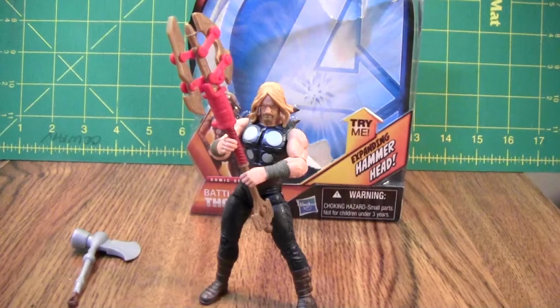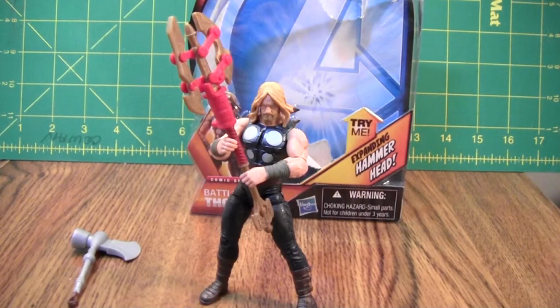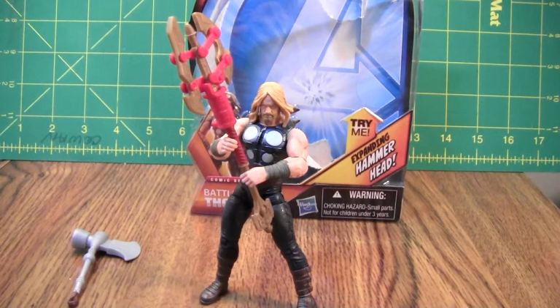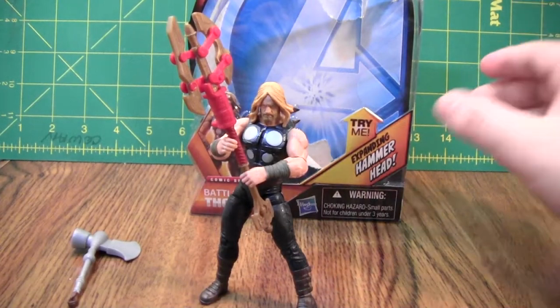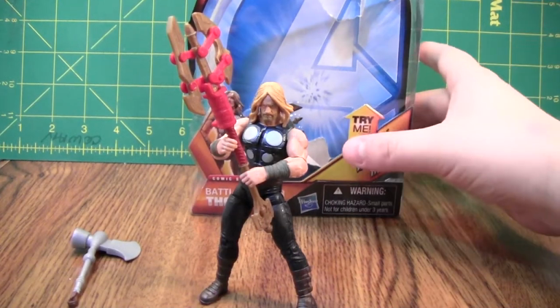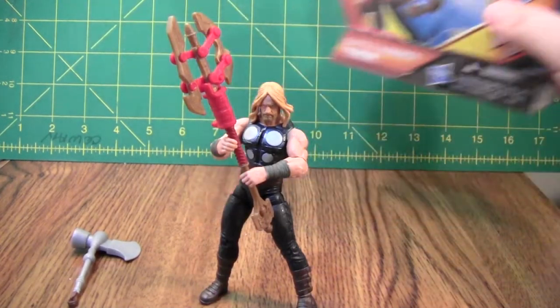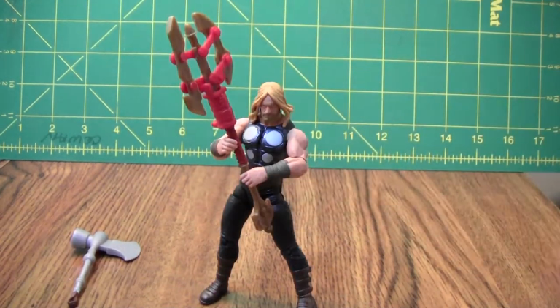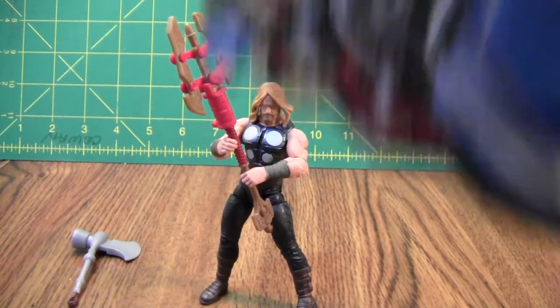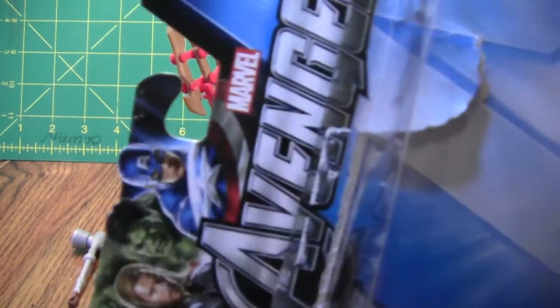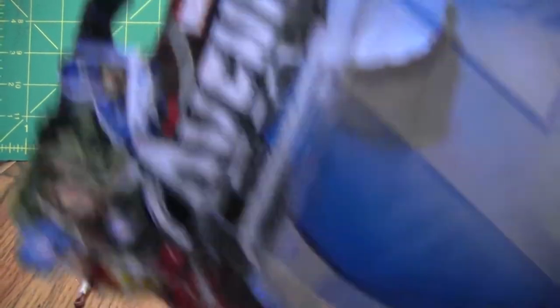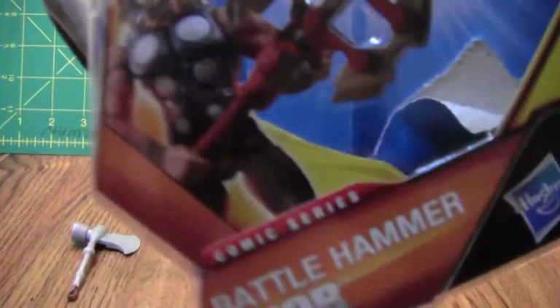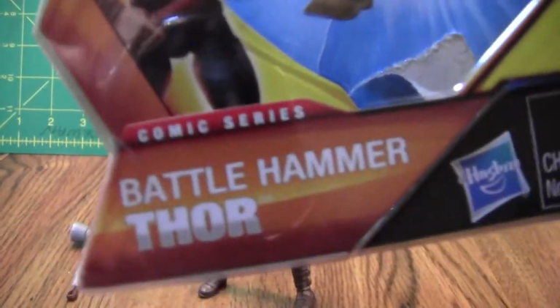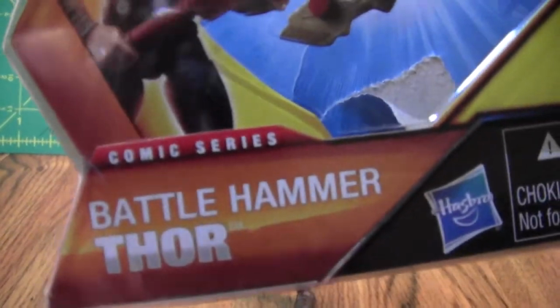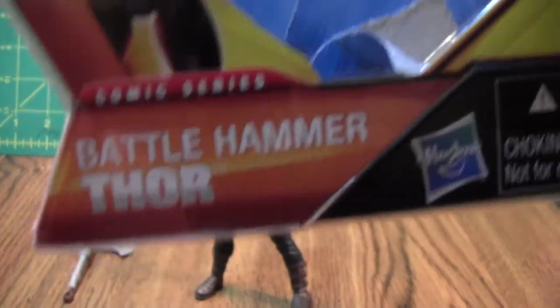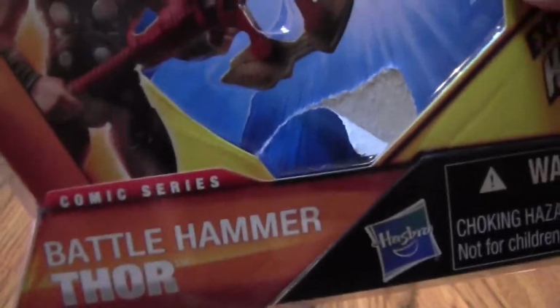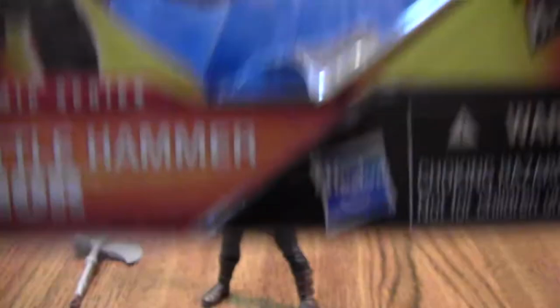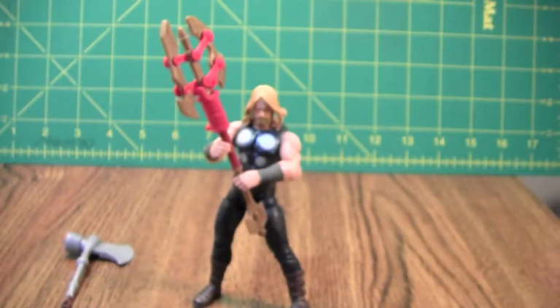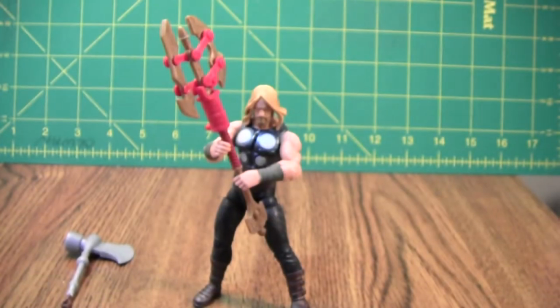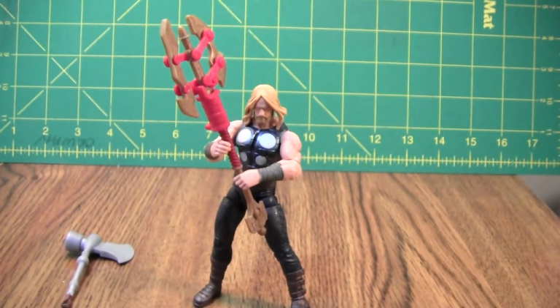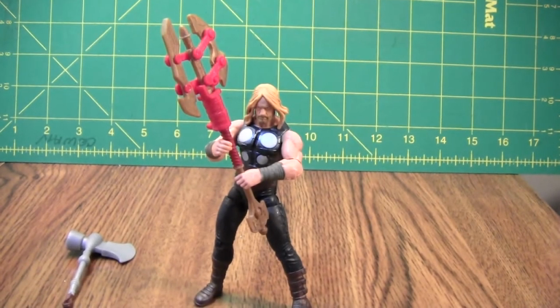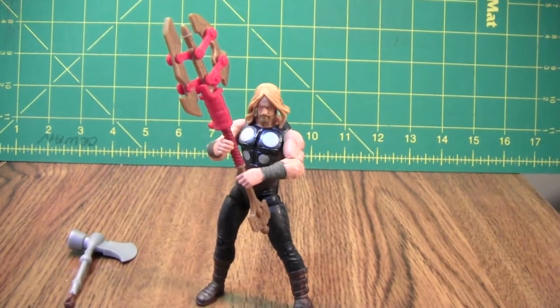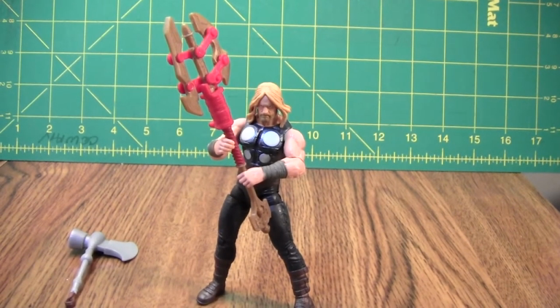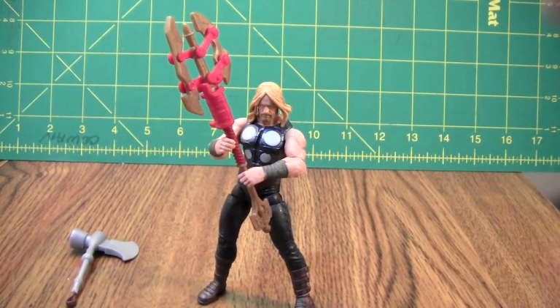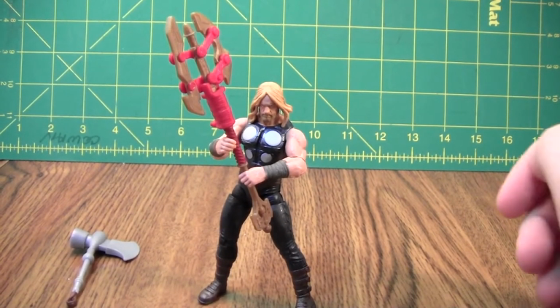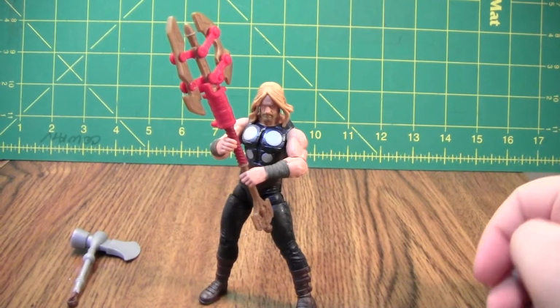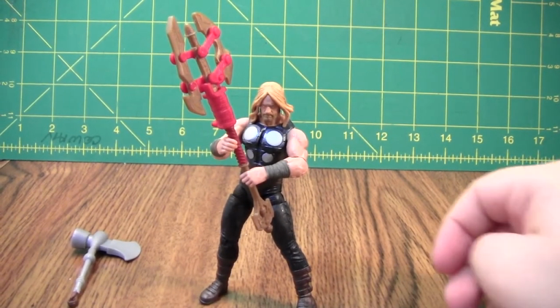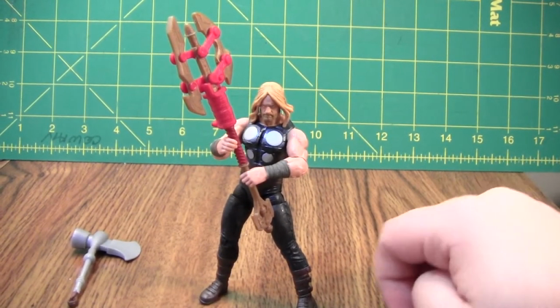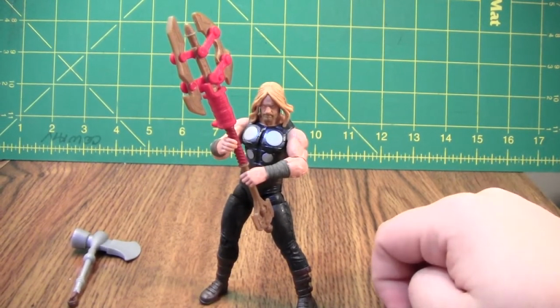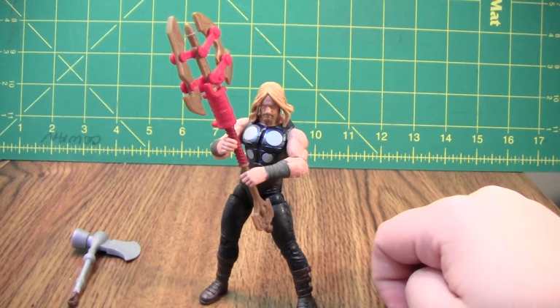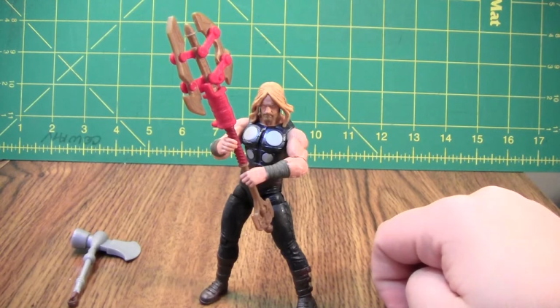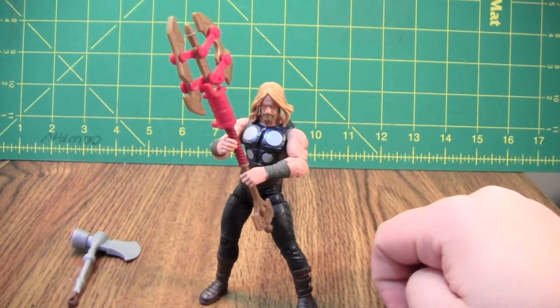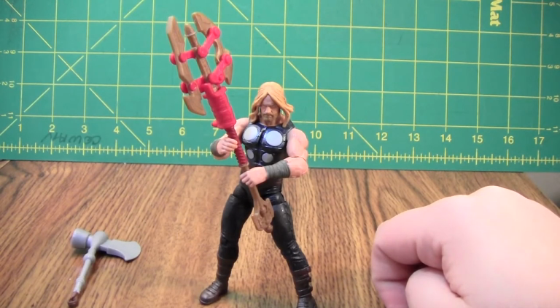This is the video review for Marvel Avengers Battle Hammer Thor, and of the three of these Marvel figures I've played with so far, he's probably the best.